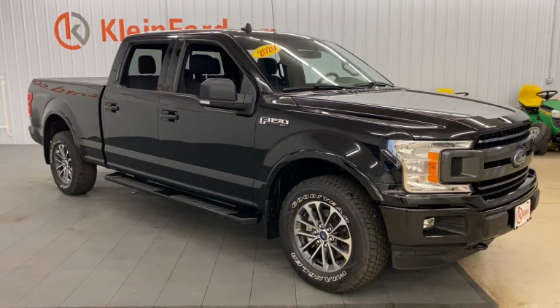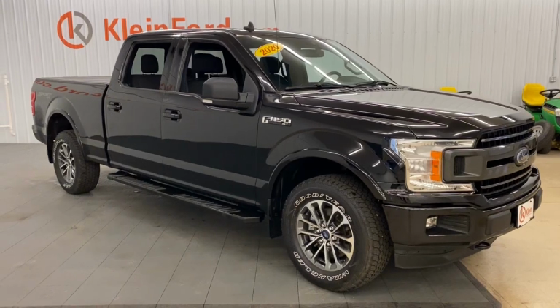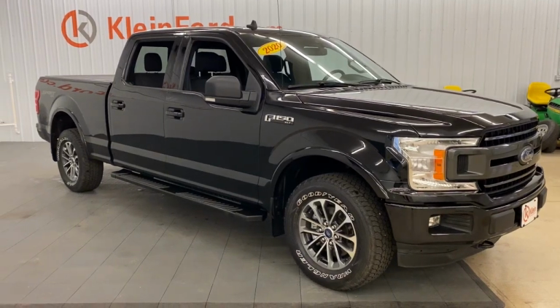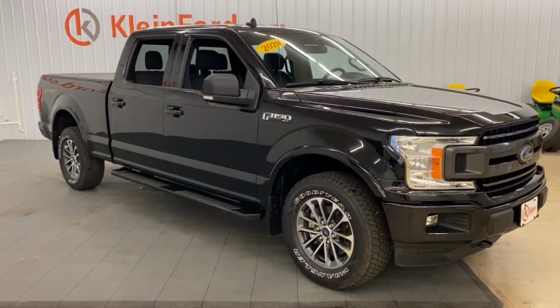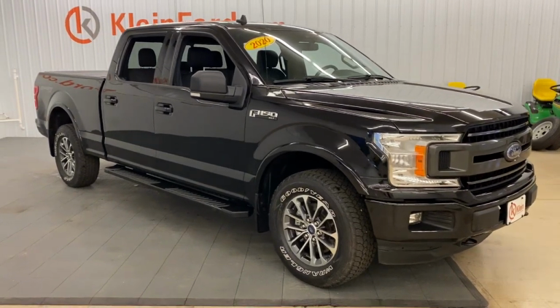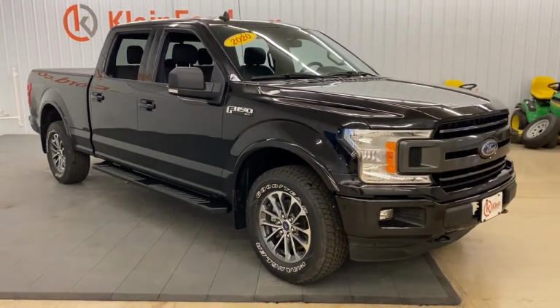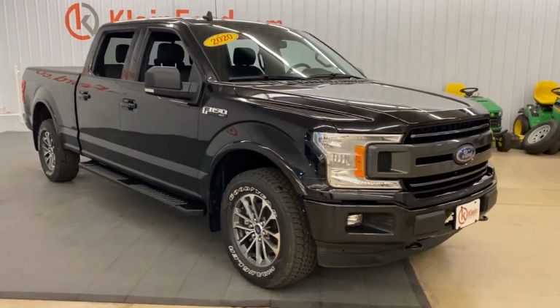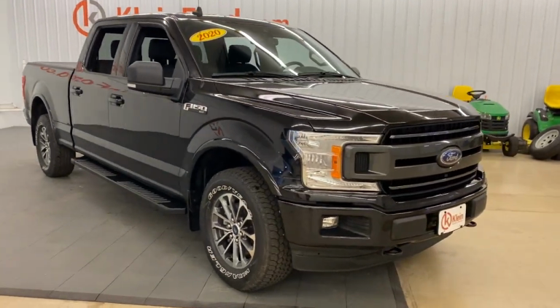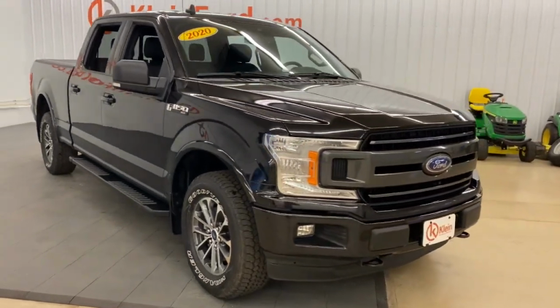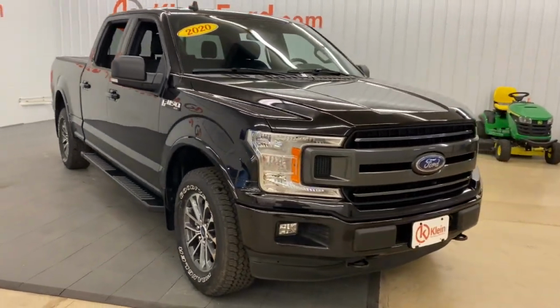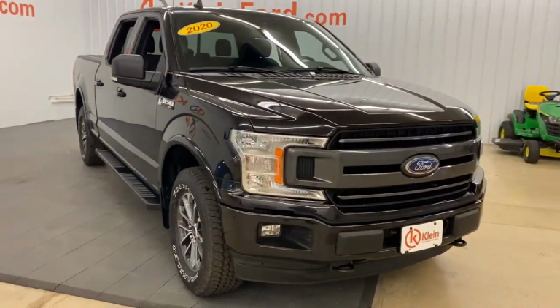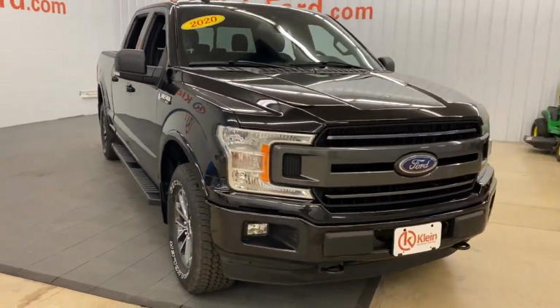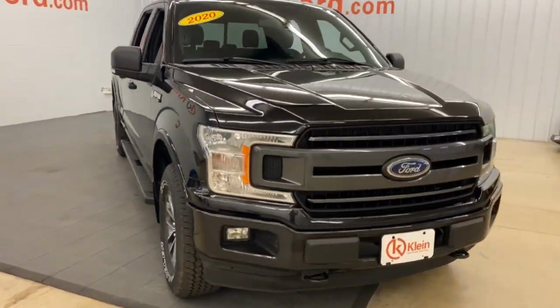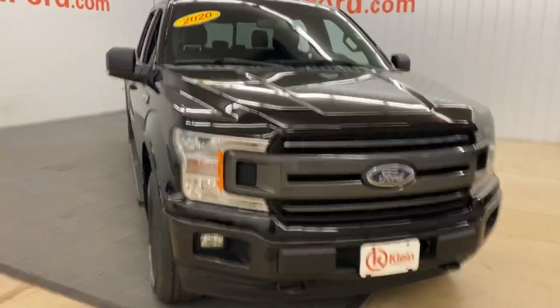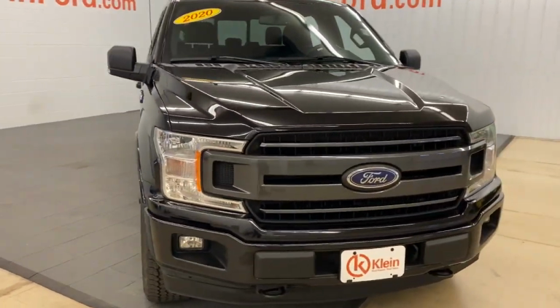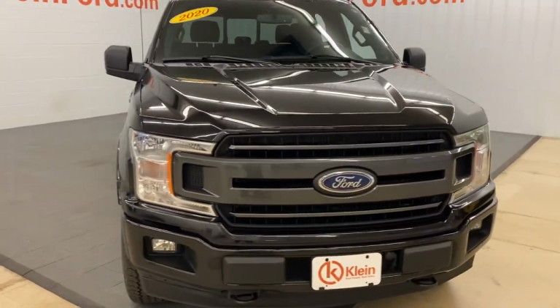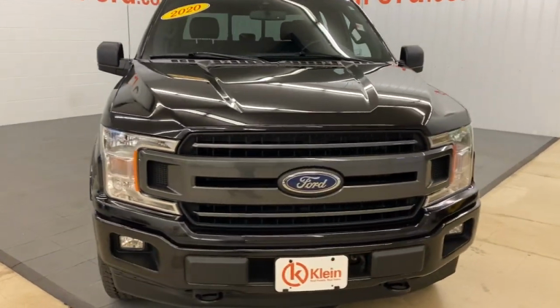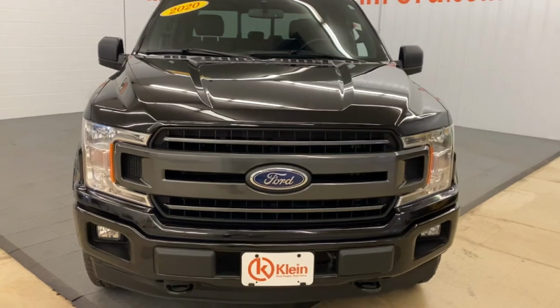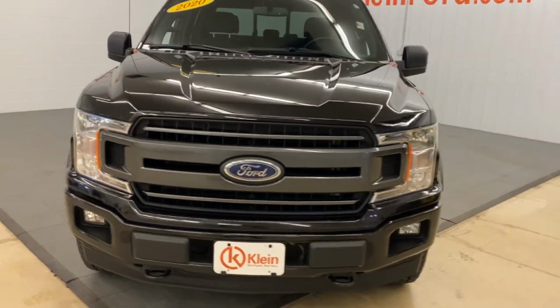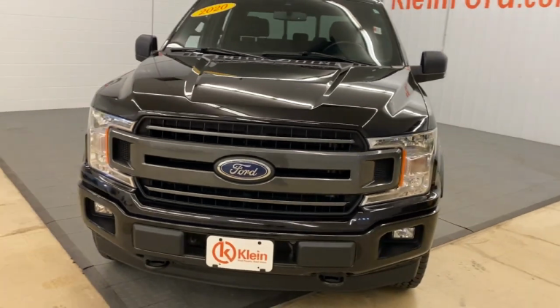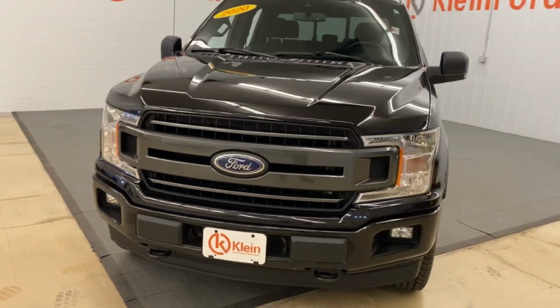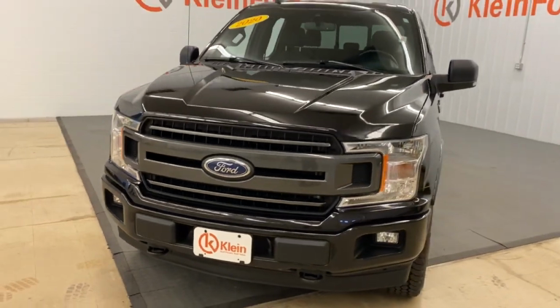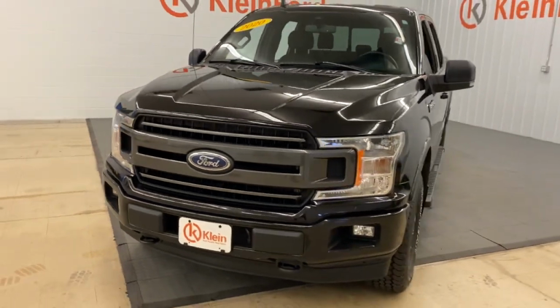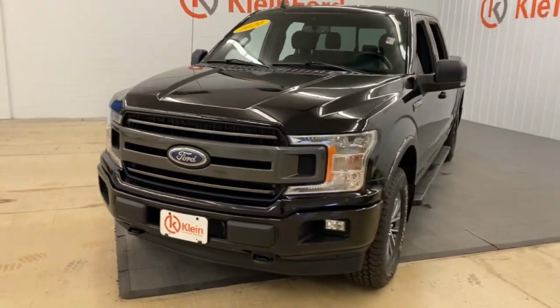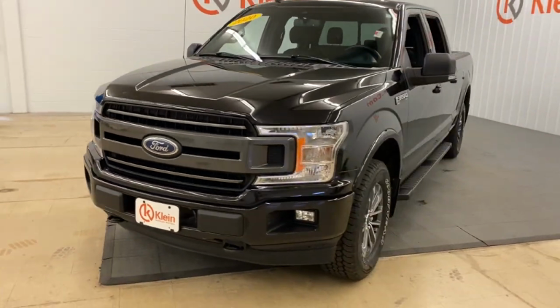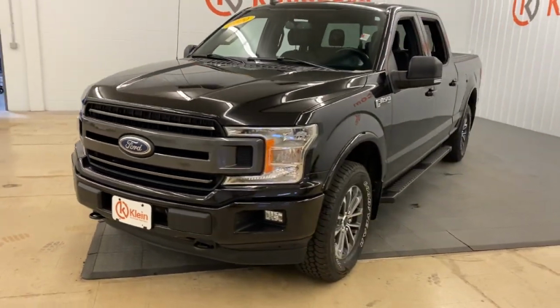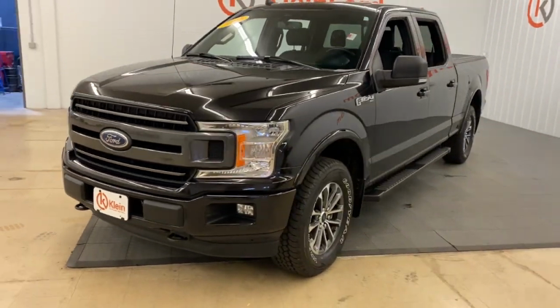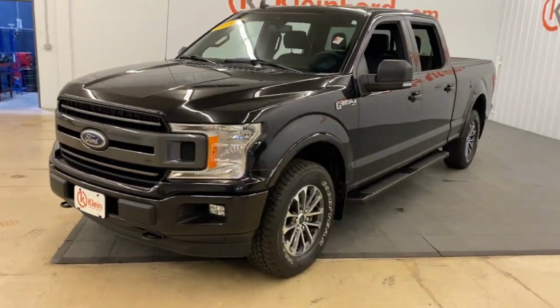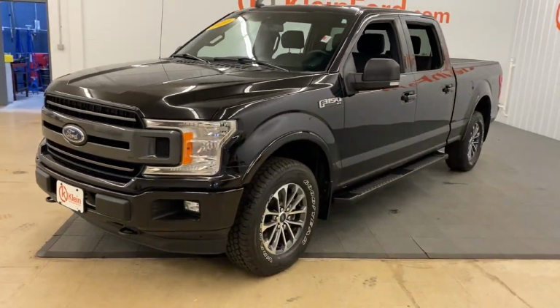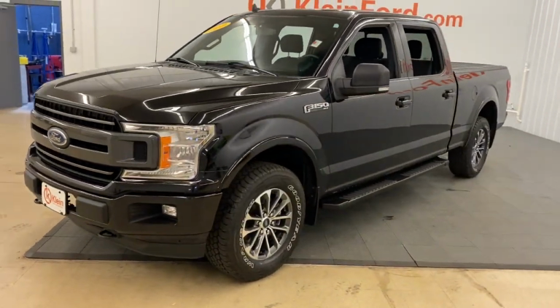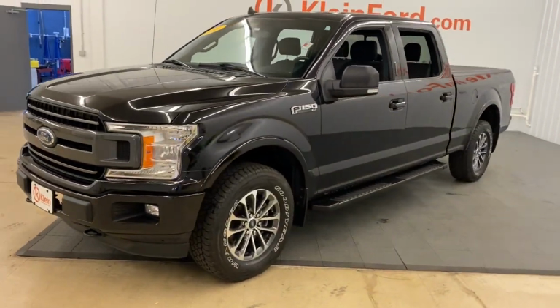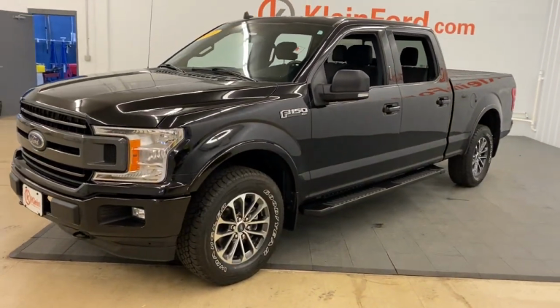Enjoy the view of this 2020 Ford F-150. This vehicle still has fewer than 45,000 miles on the clock, so it won't last long.